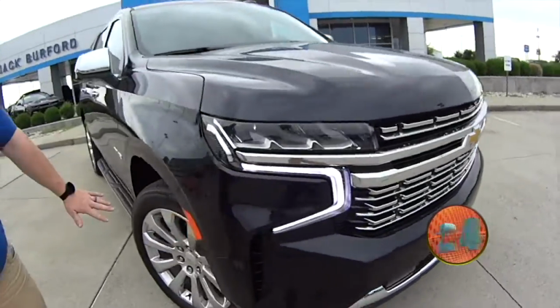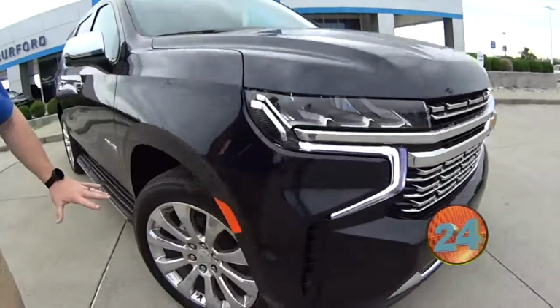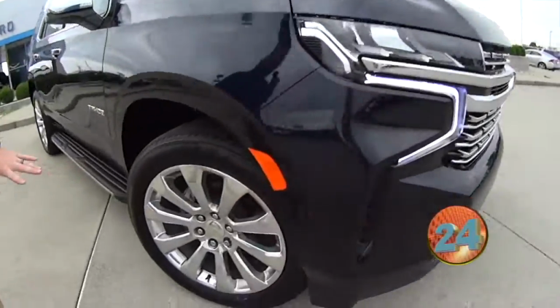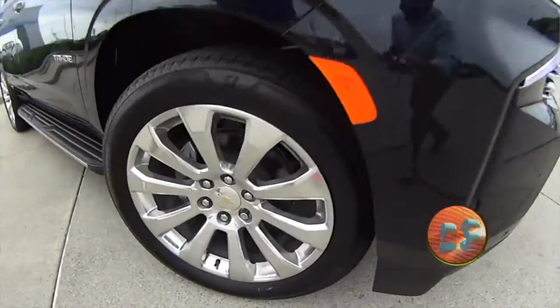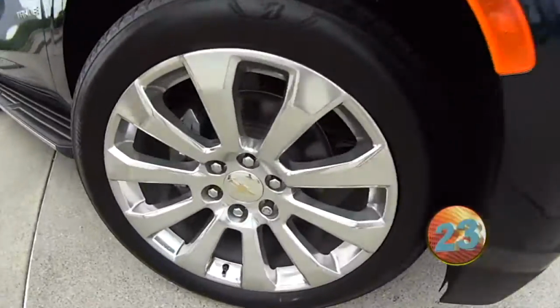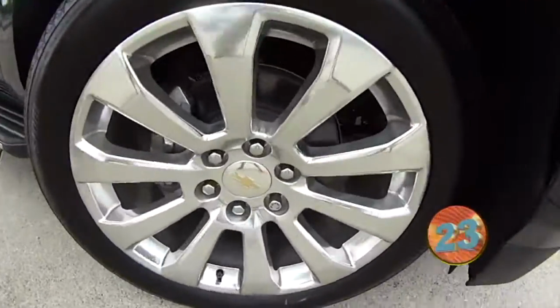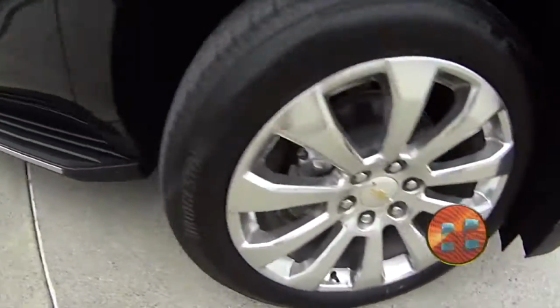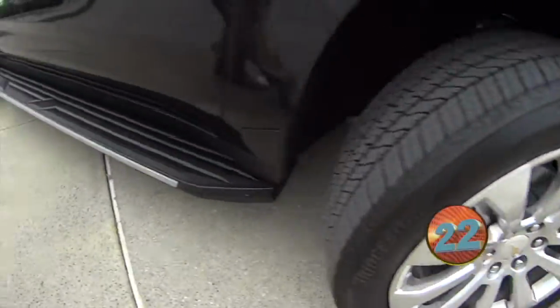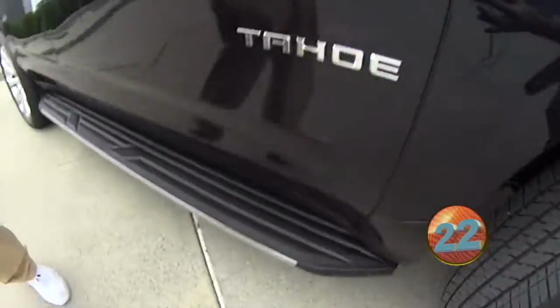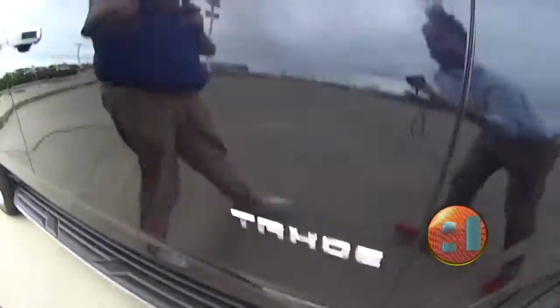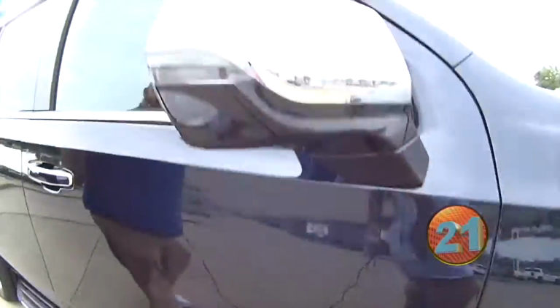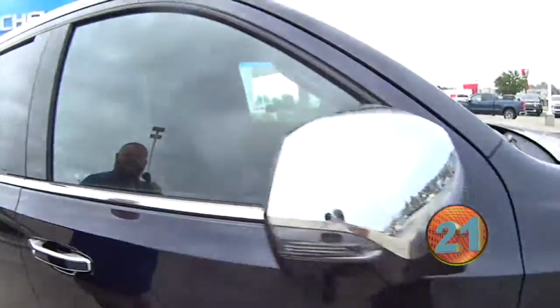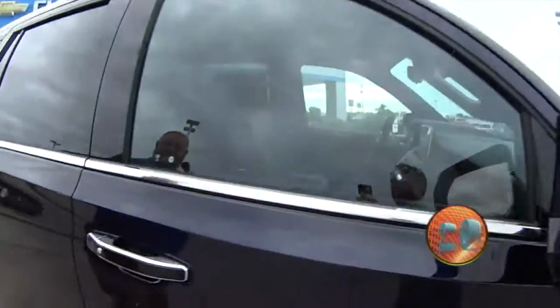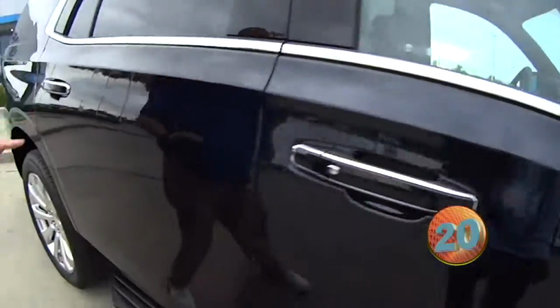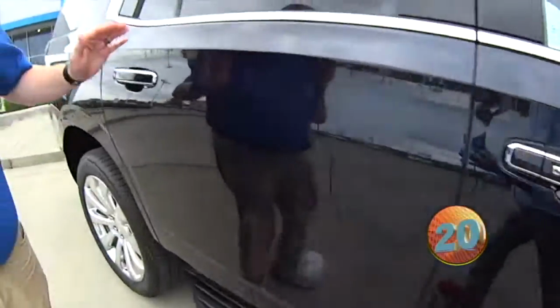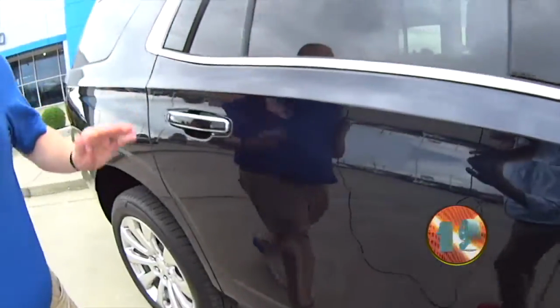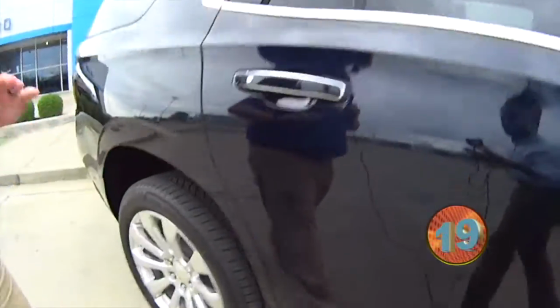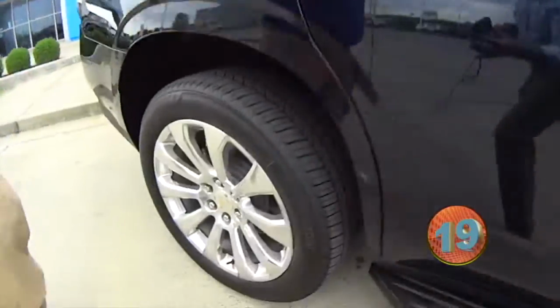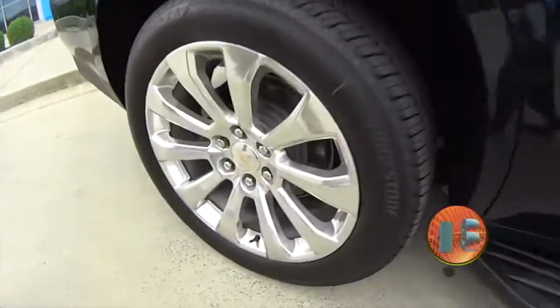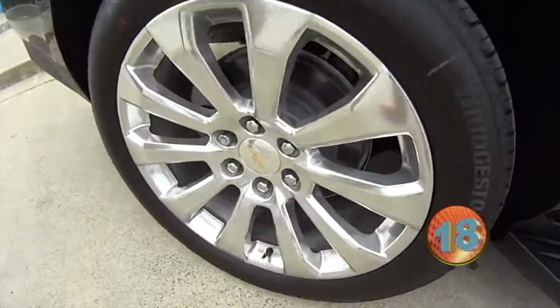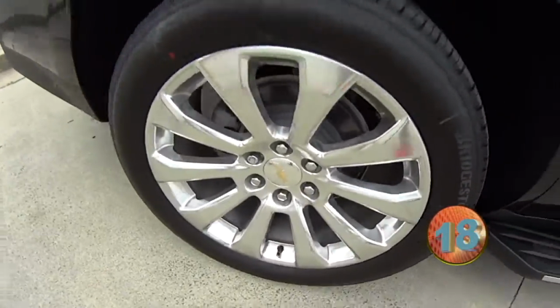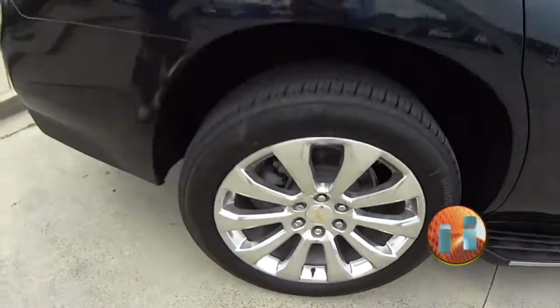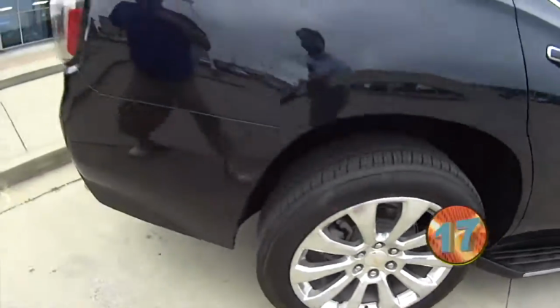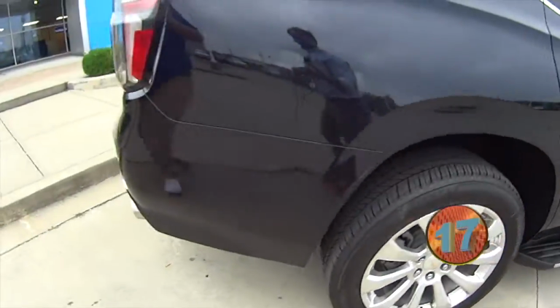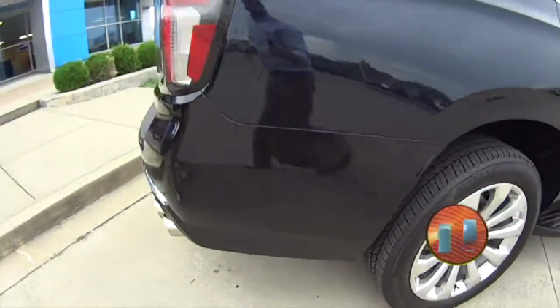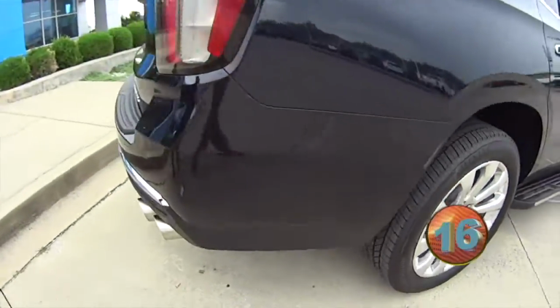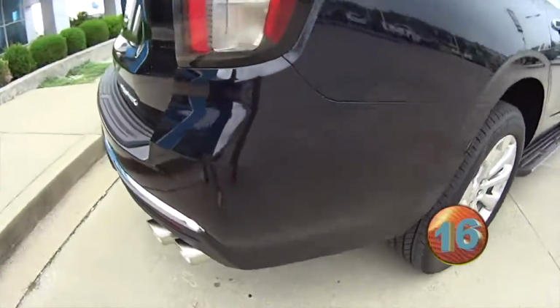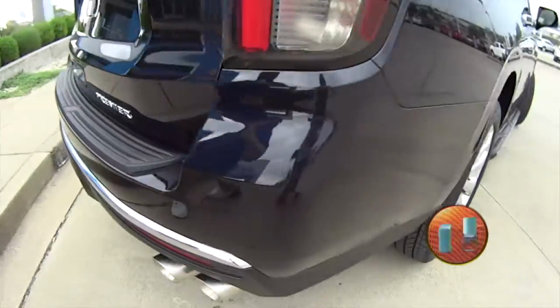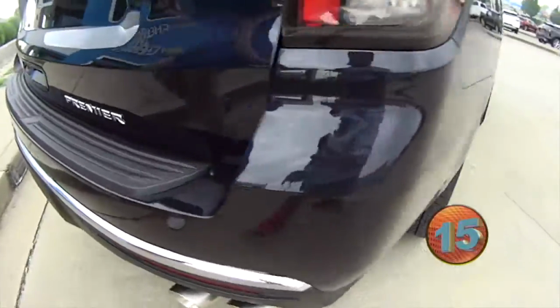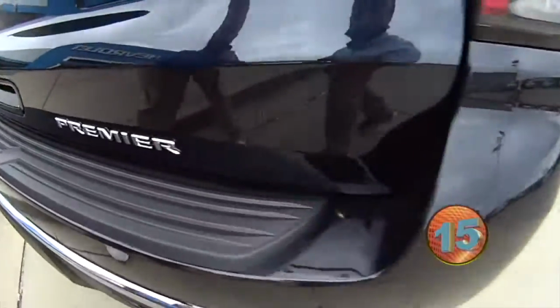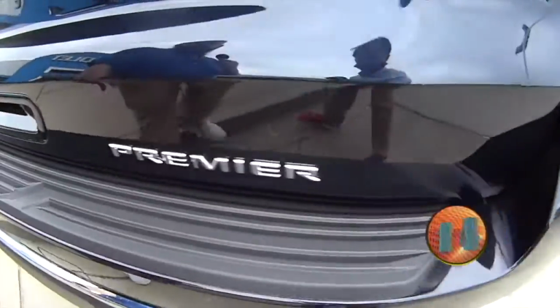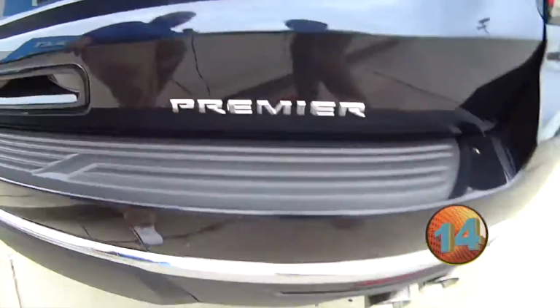Check out the rims. It's got the running boards, chrome cap, mirrors, leather interior. This is midnight metallic blue, folks. It is gorgeous. Of course, it's got the quad chrome tip exhaust on it.